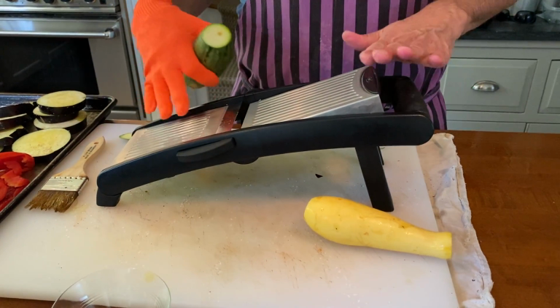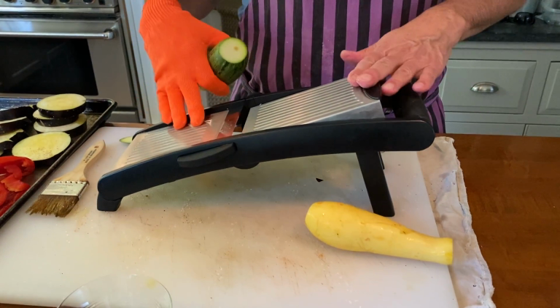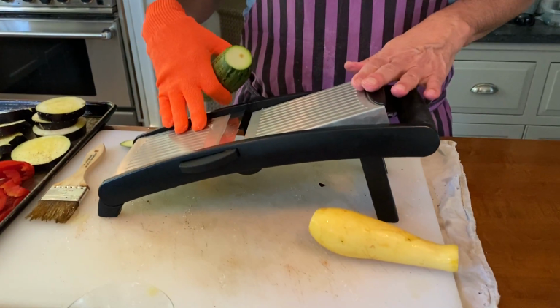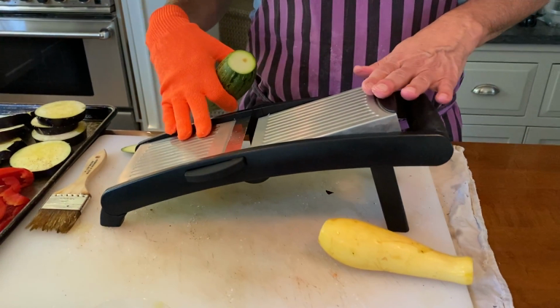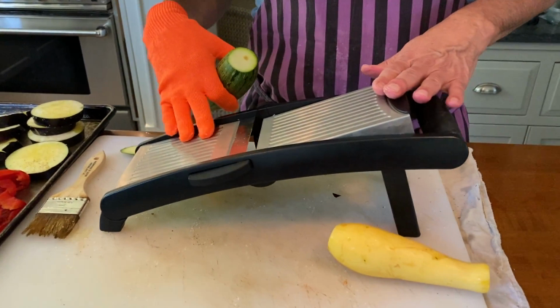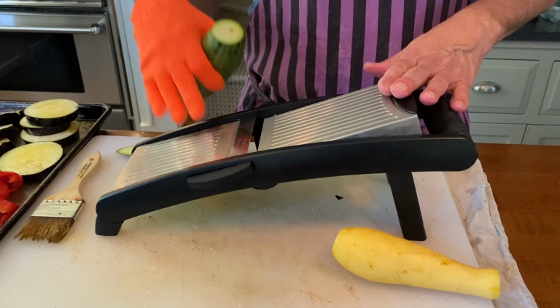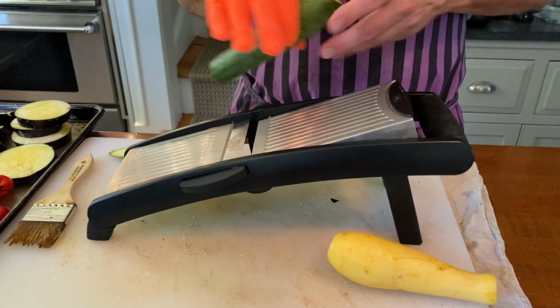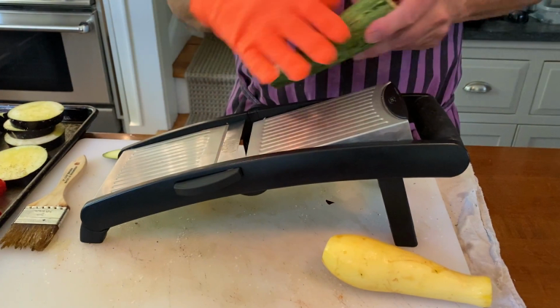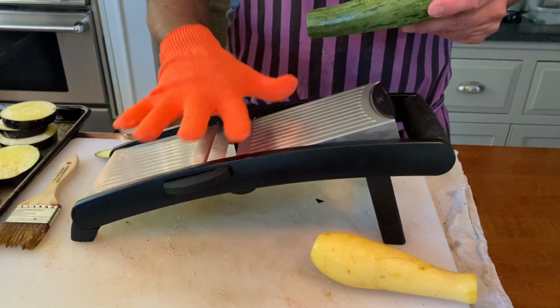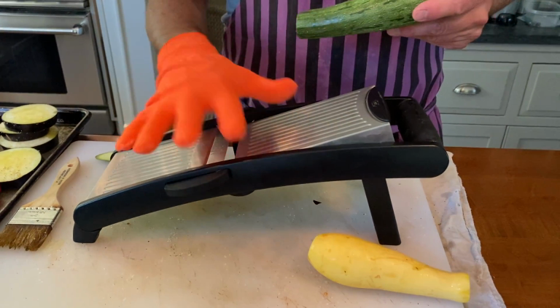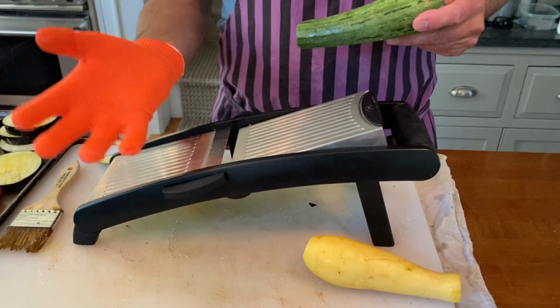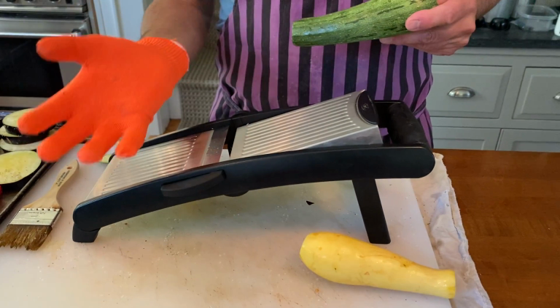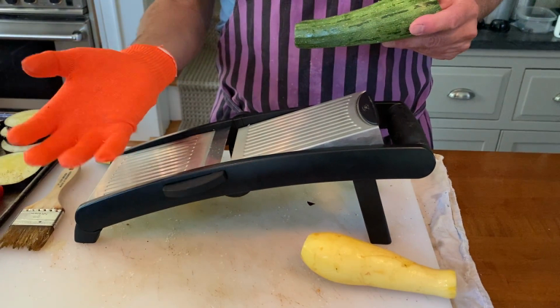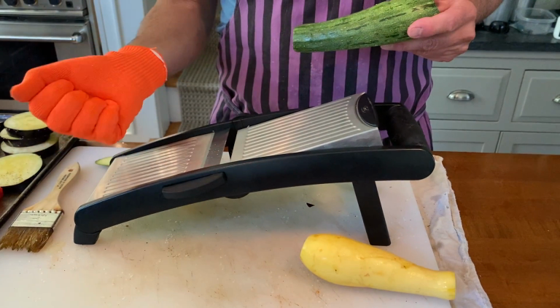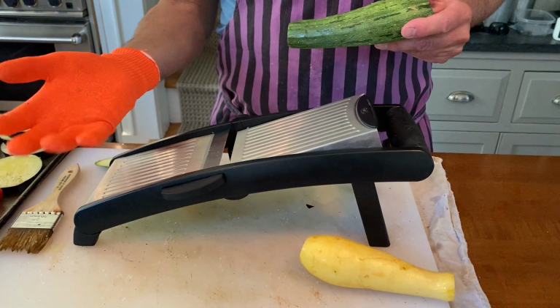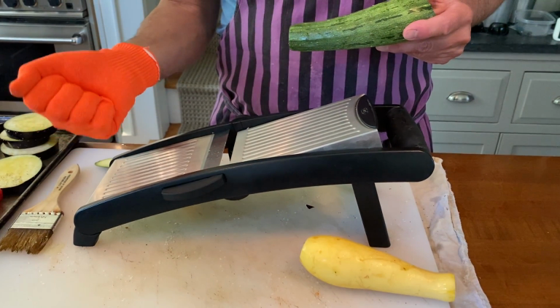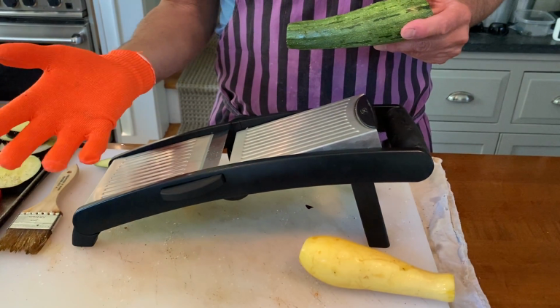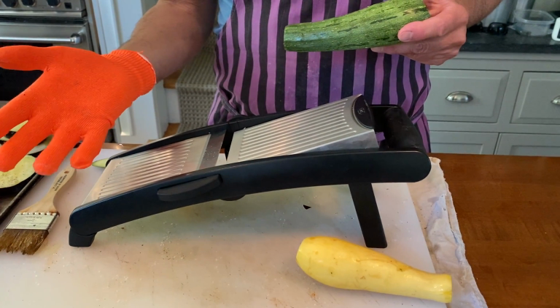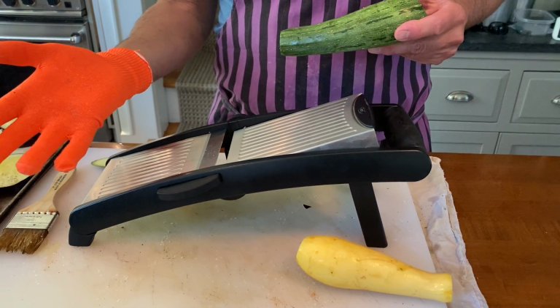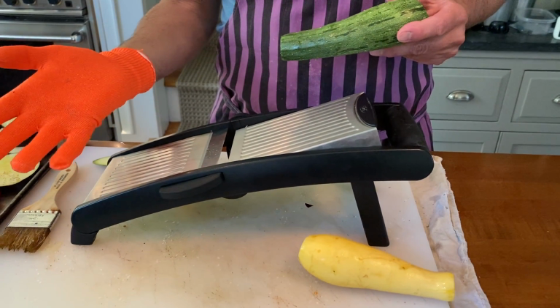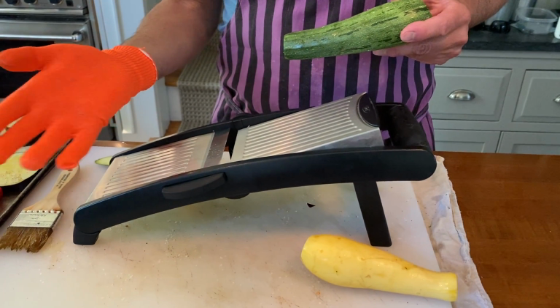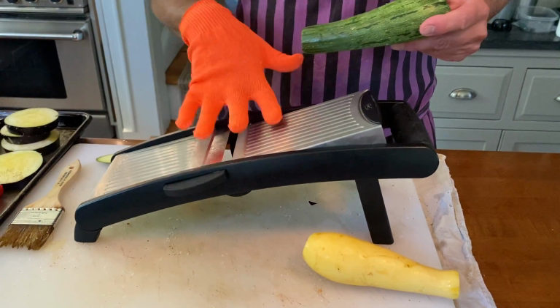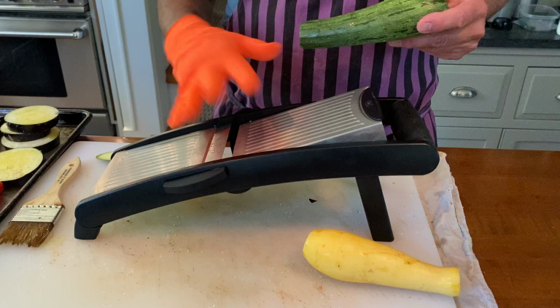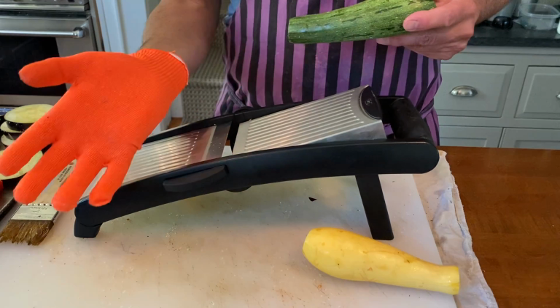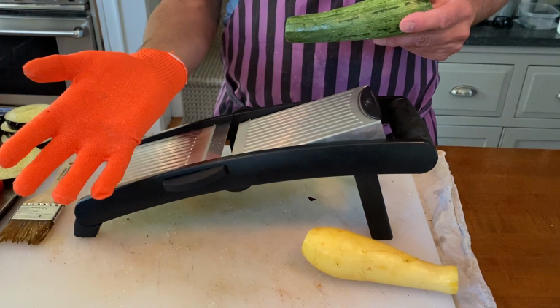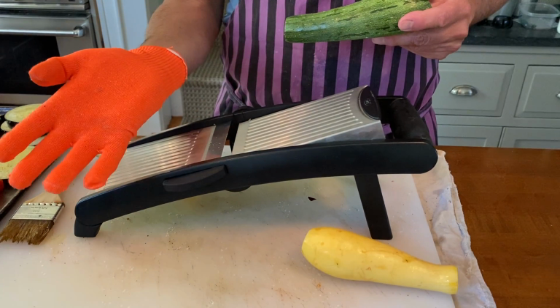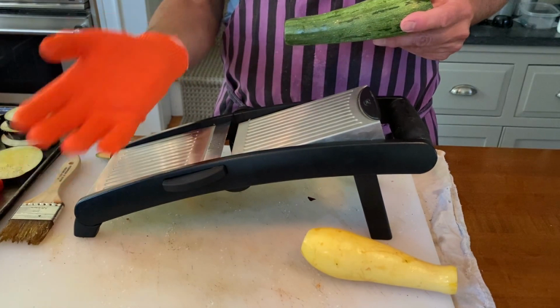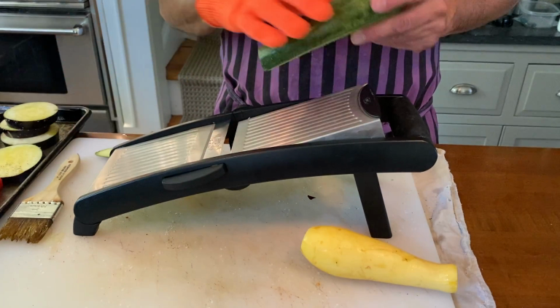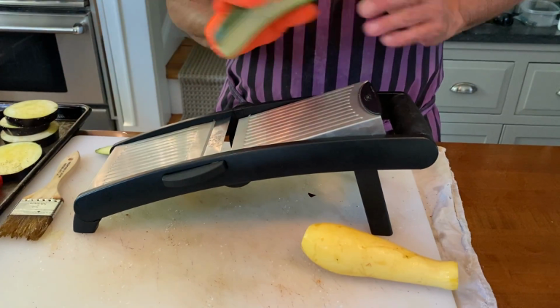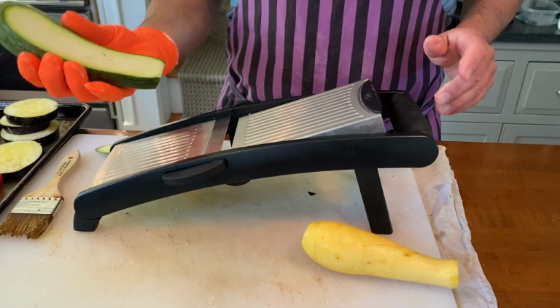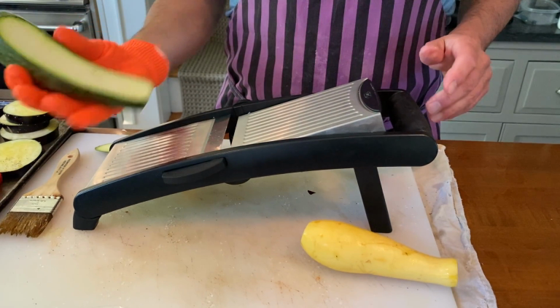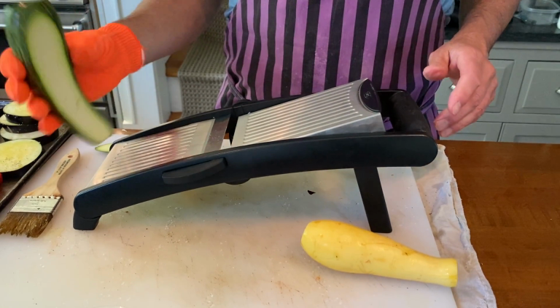This is a terrifying piece of equipment, which is why you need a glove like this. This is a cut-proof mesh glove. I wouldn't use the mandolin without it.